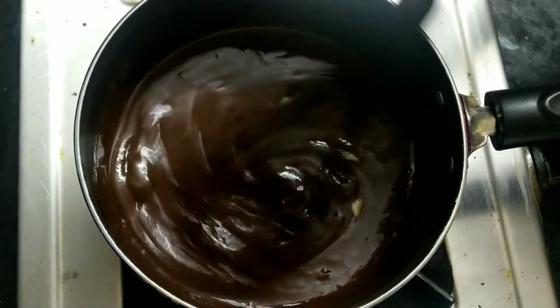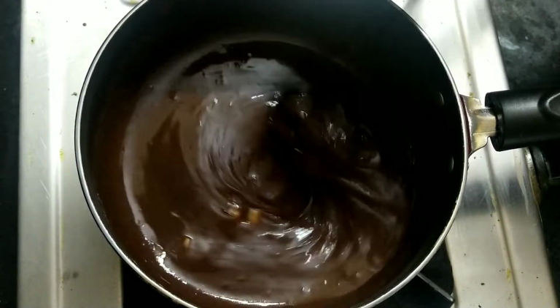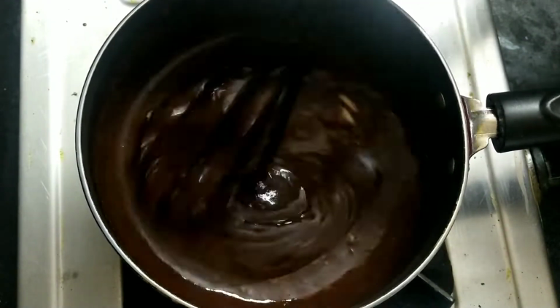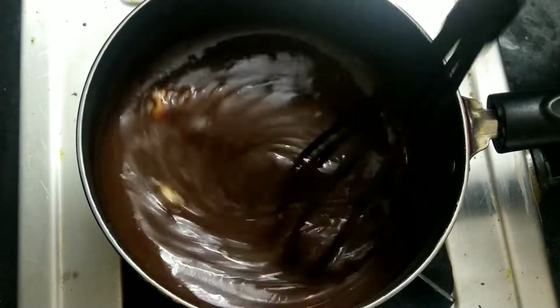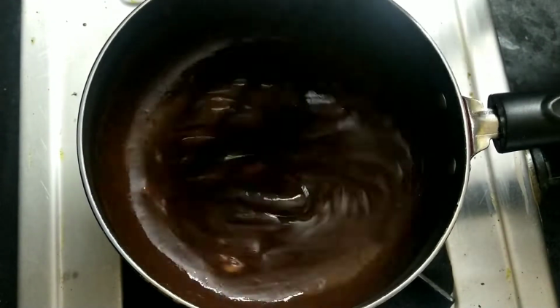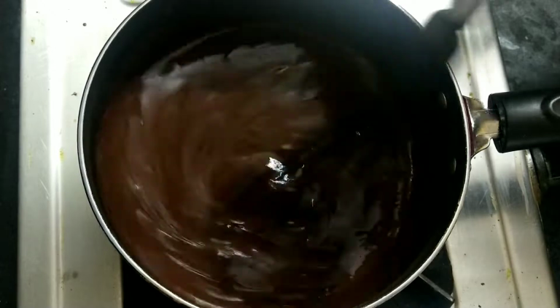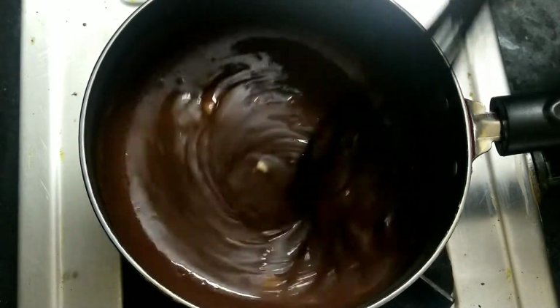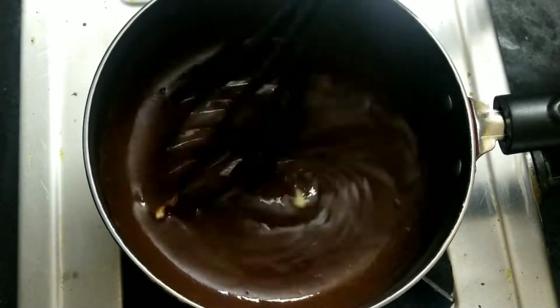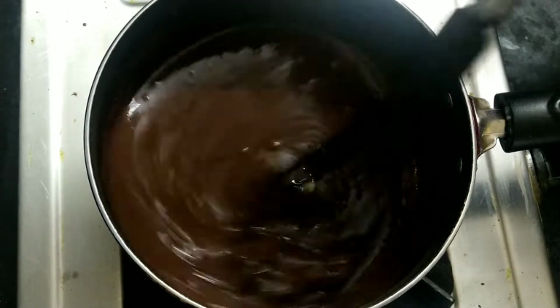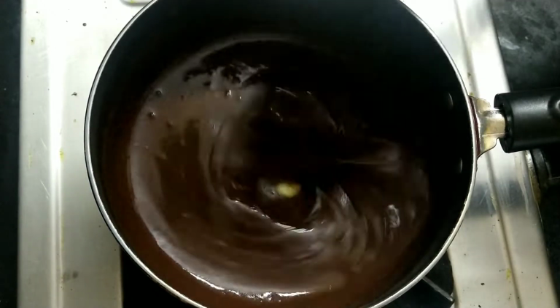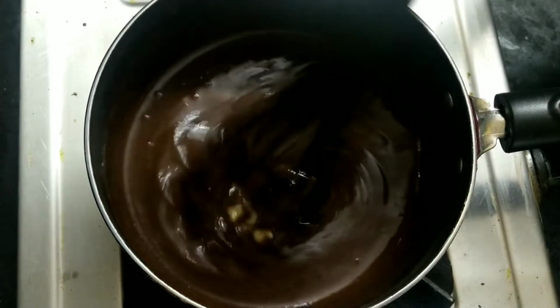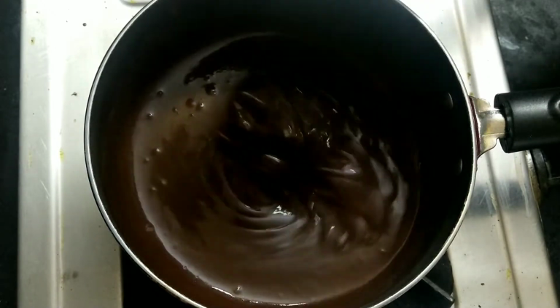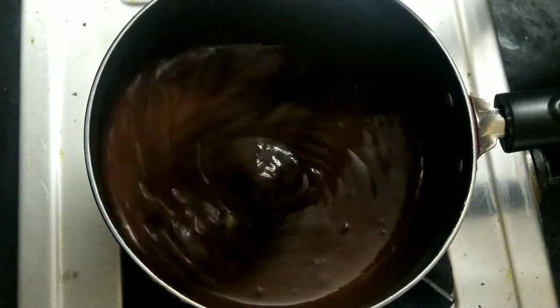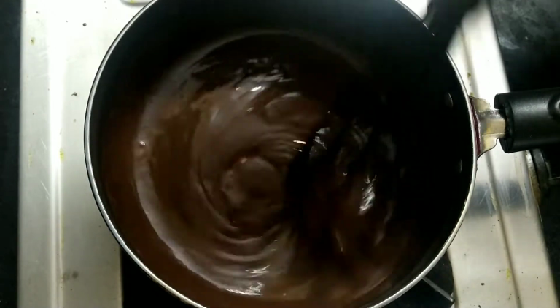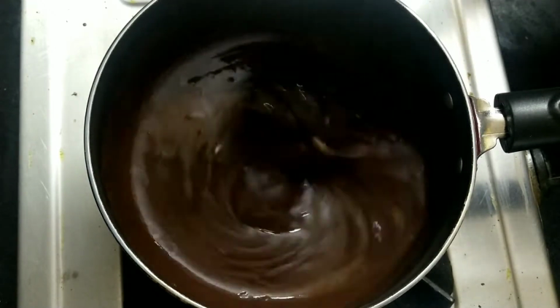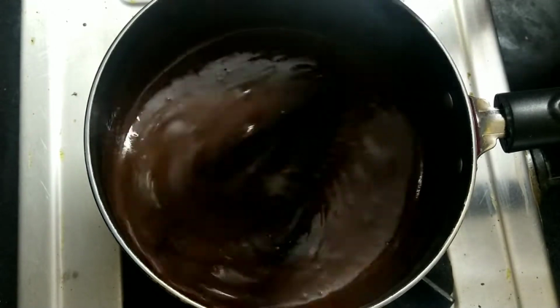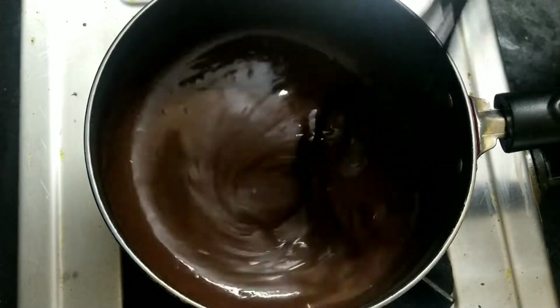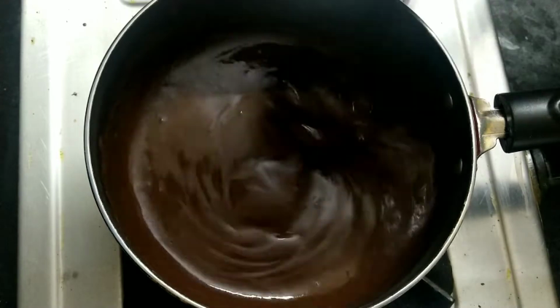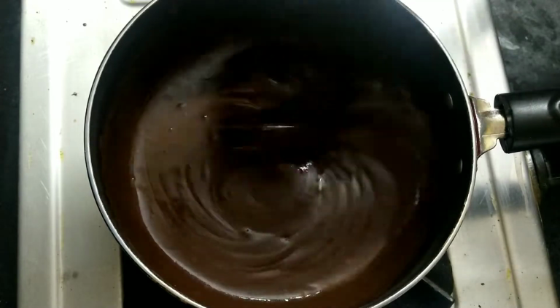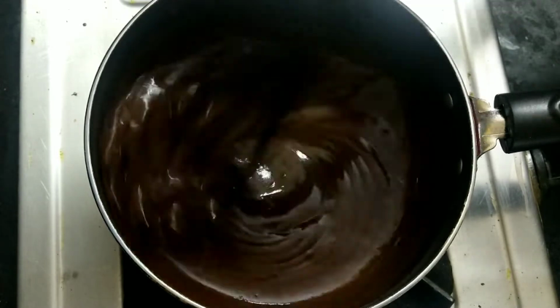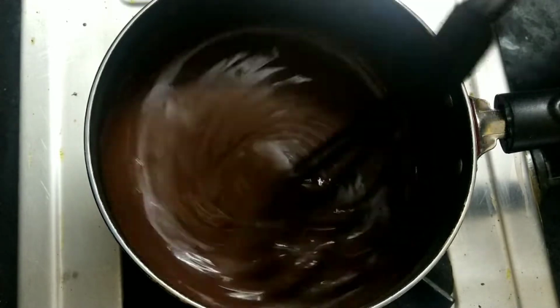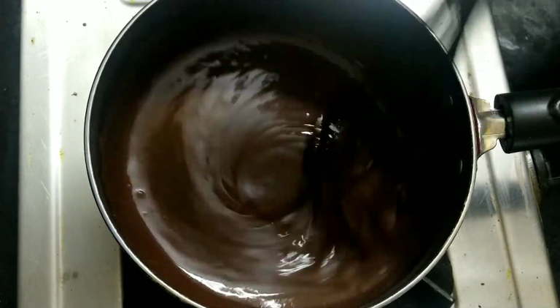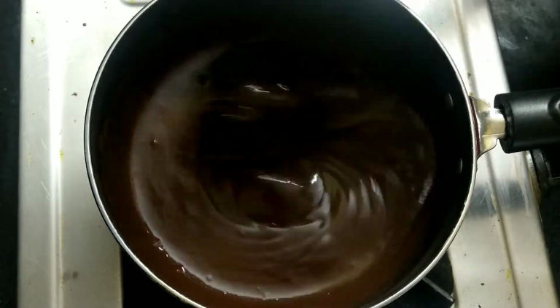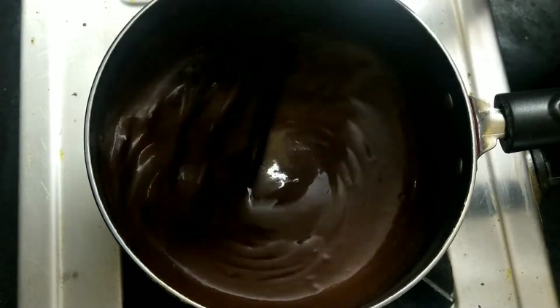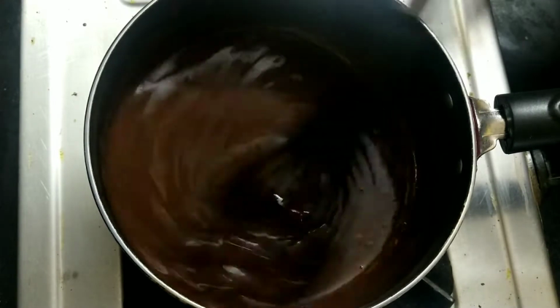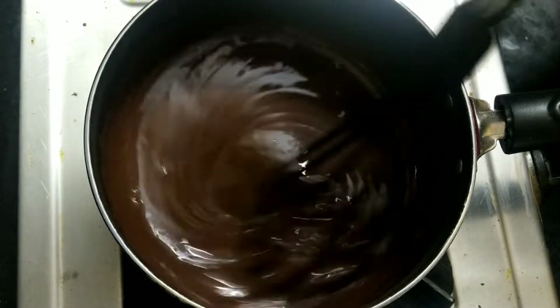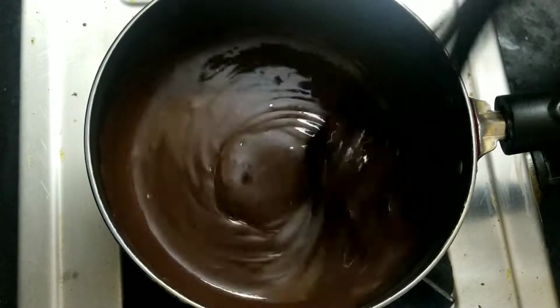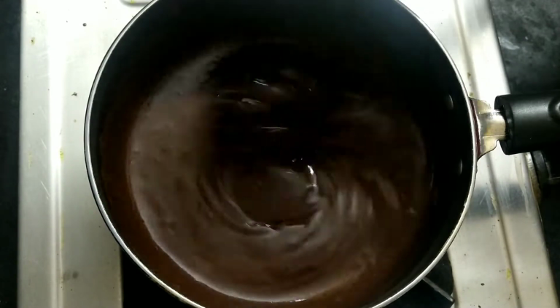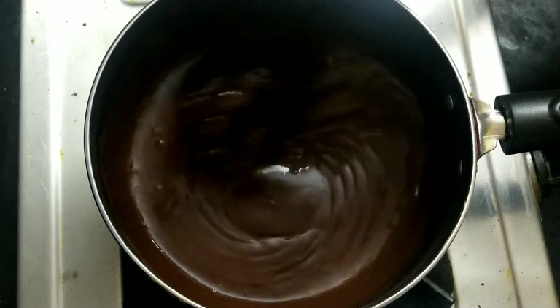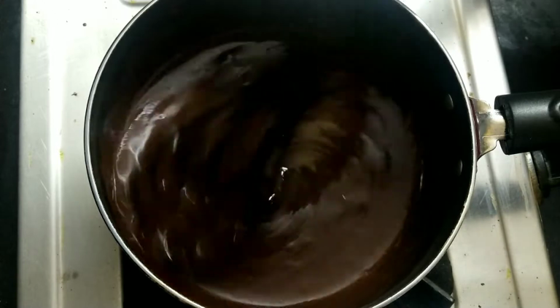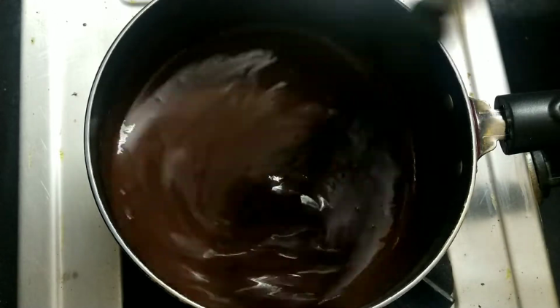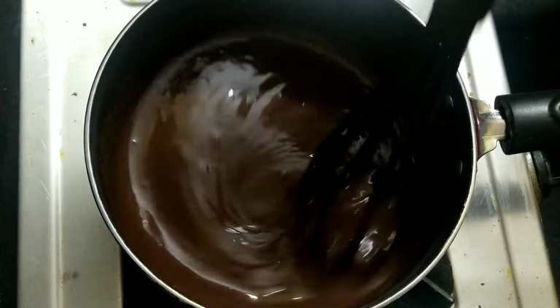It will be a good texture. If you want, you can add coconut oil.